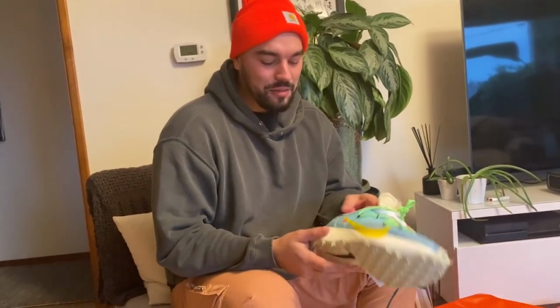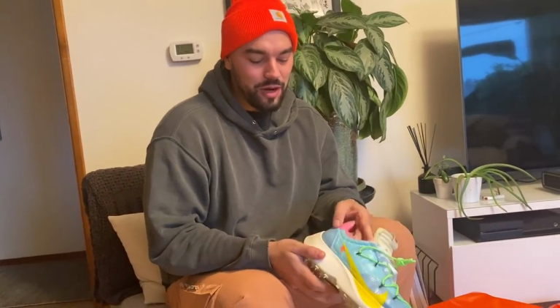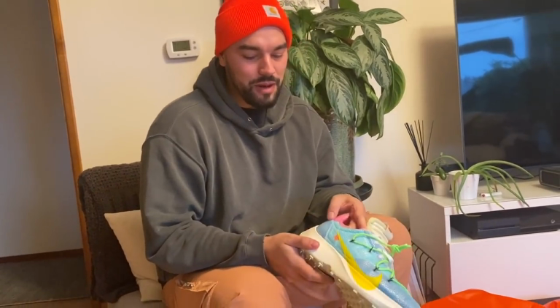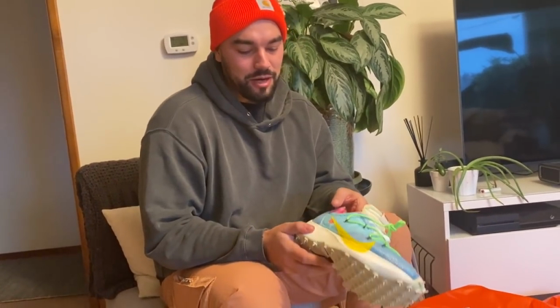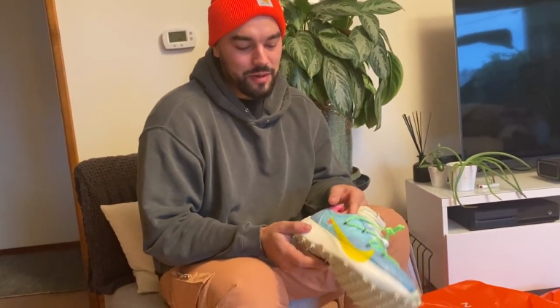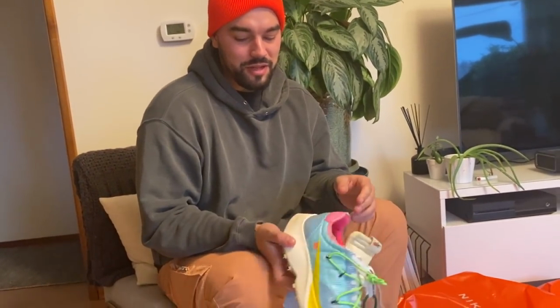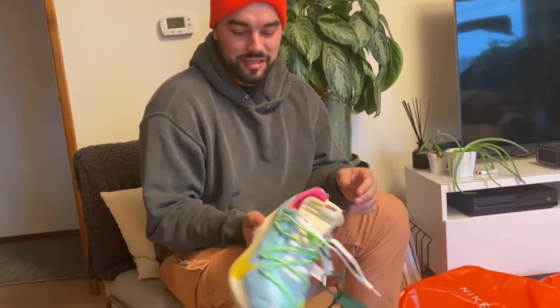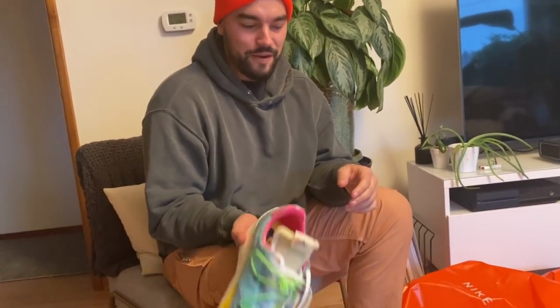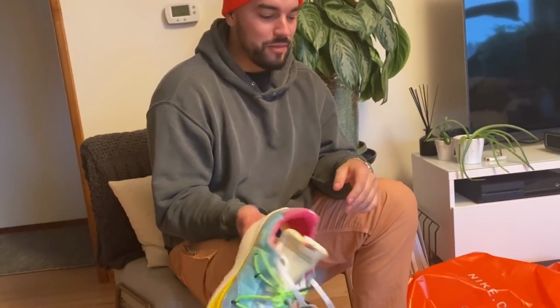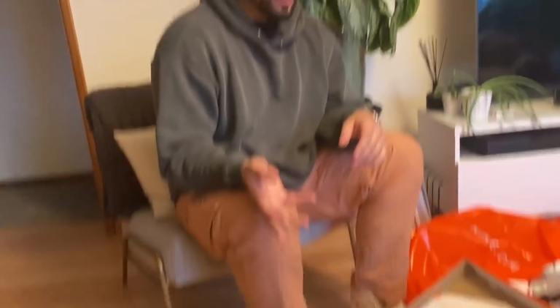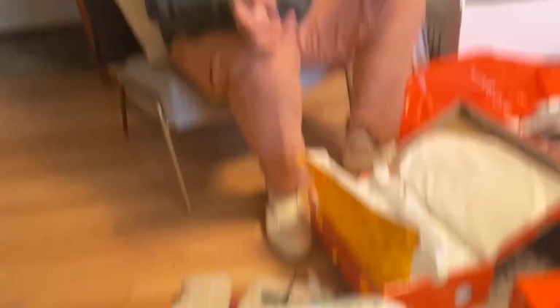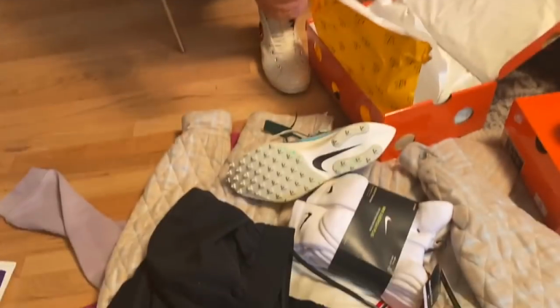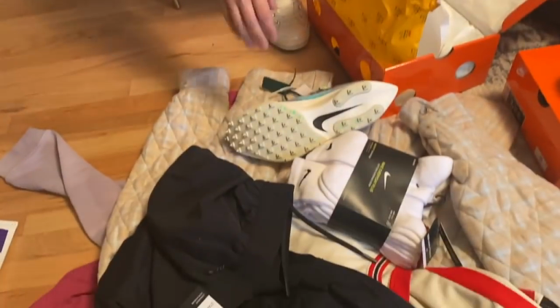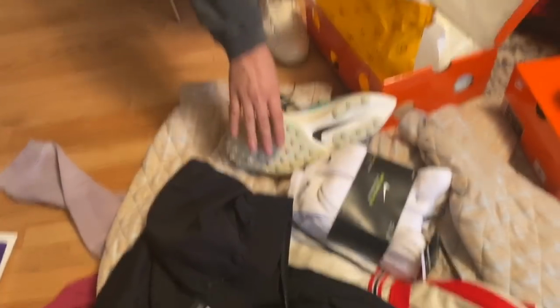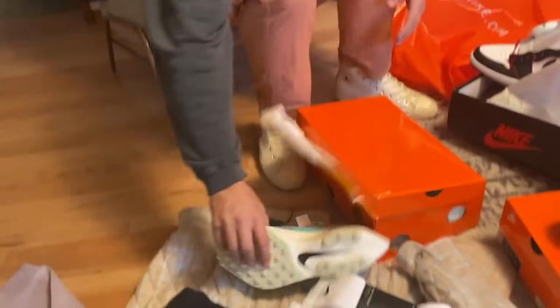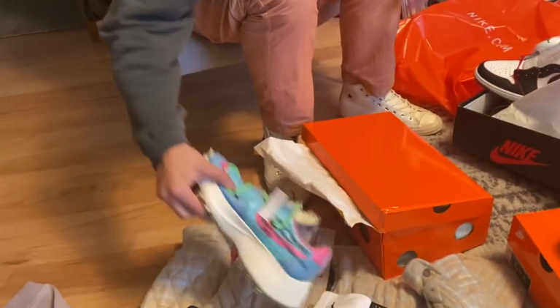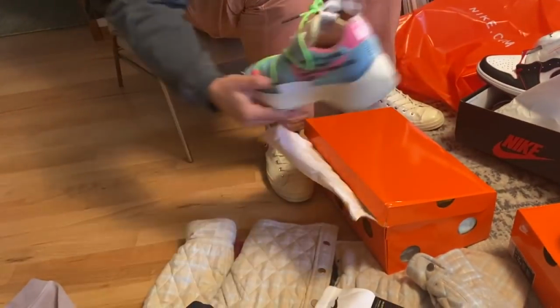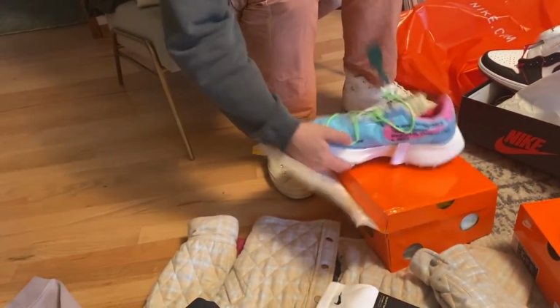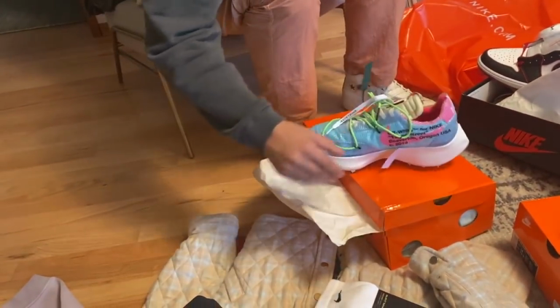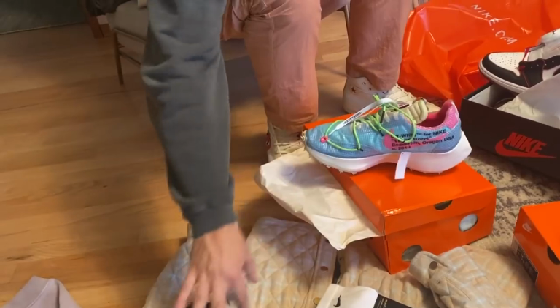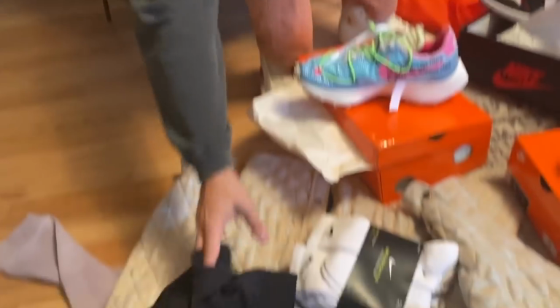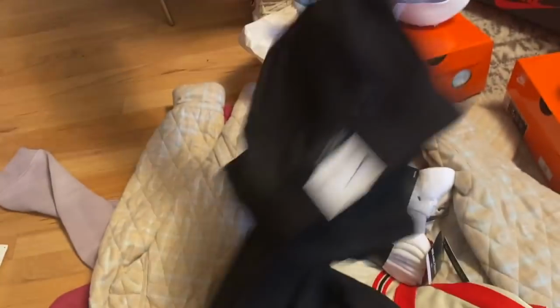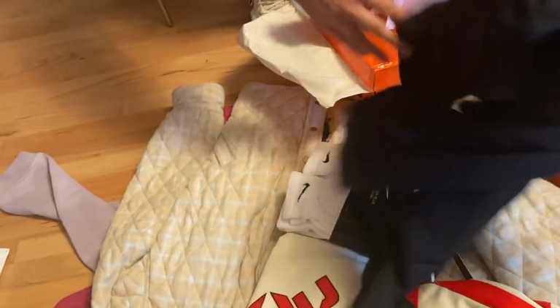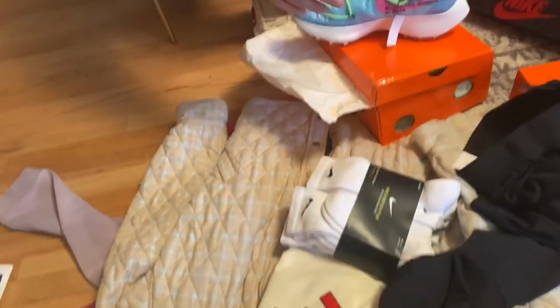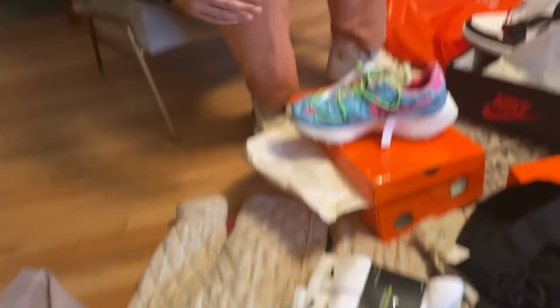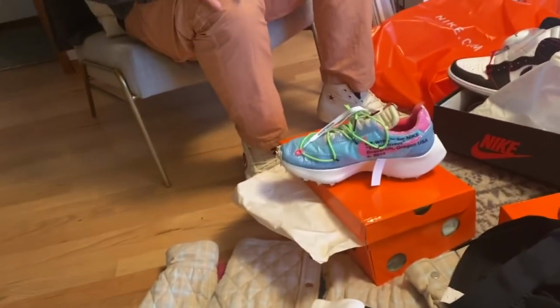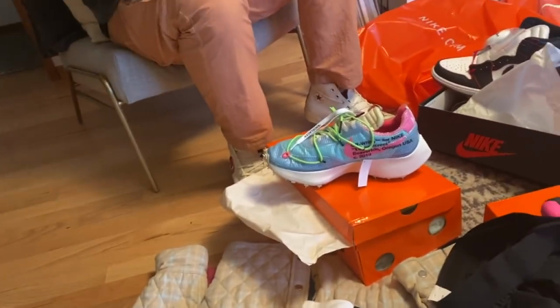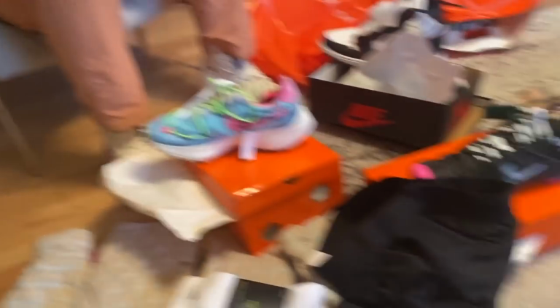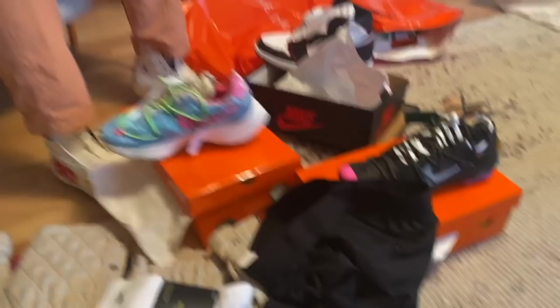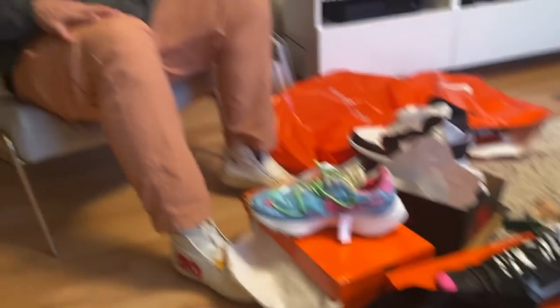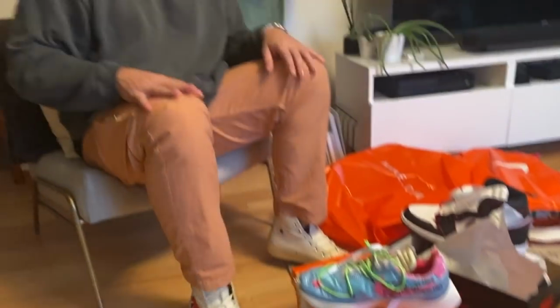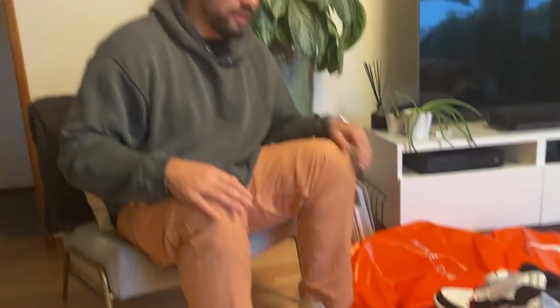I might wear these. So — three shoes, got the pants, got the Blazers jacket.